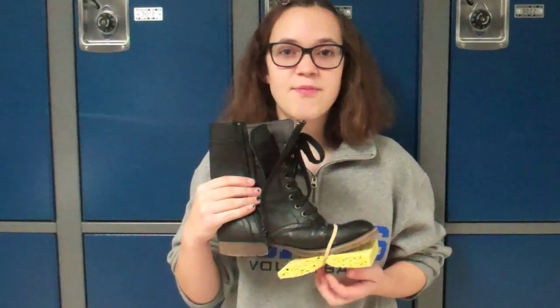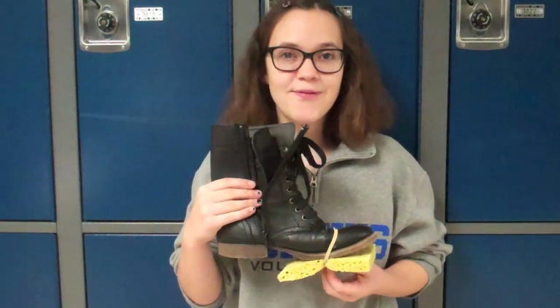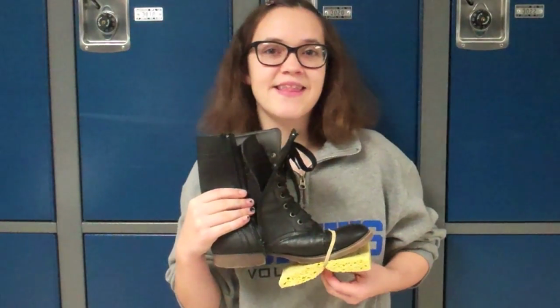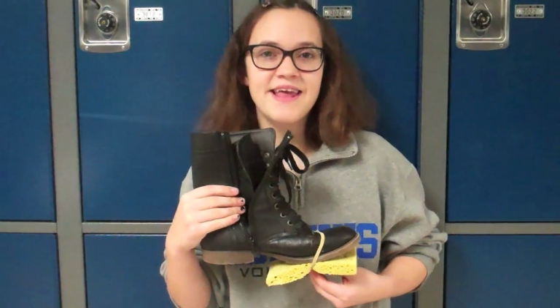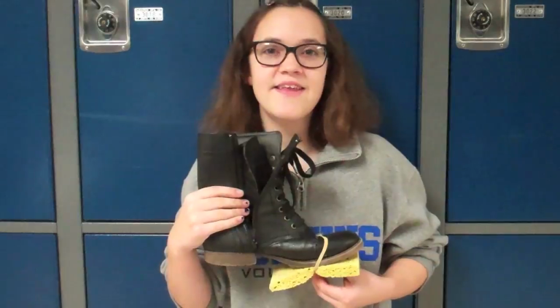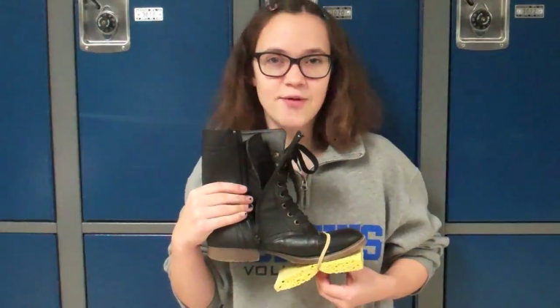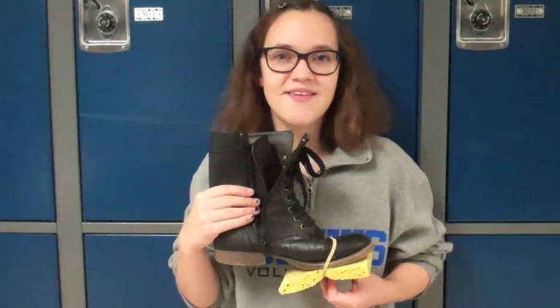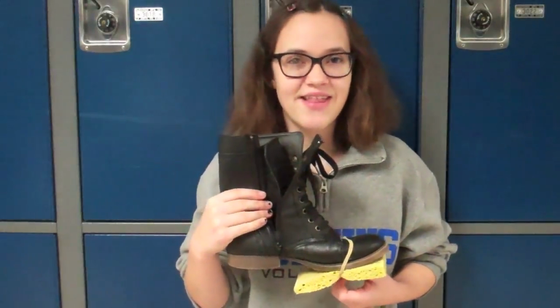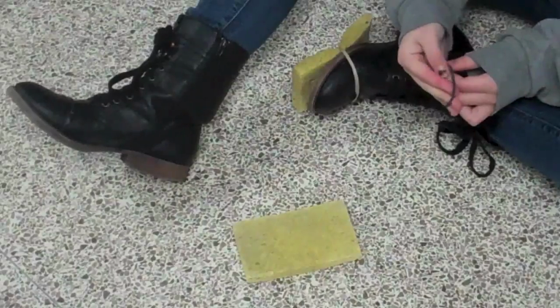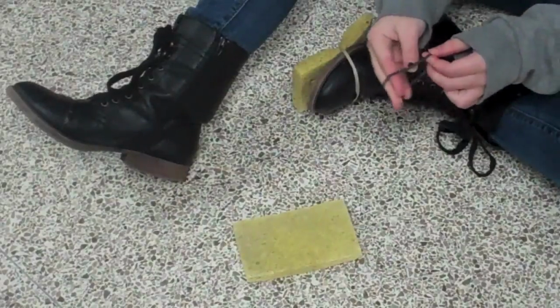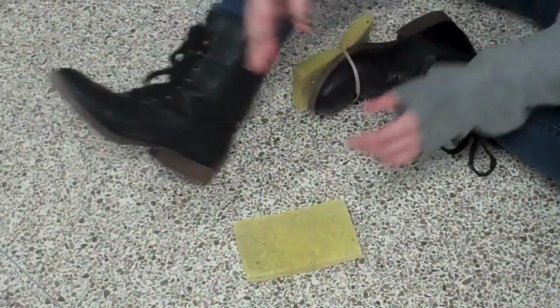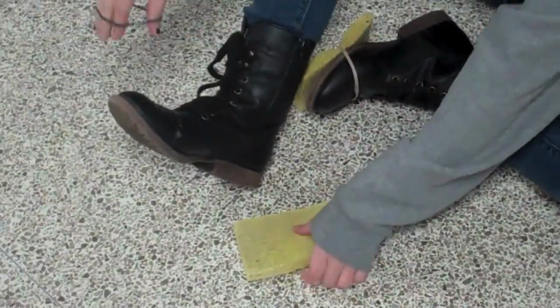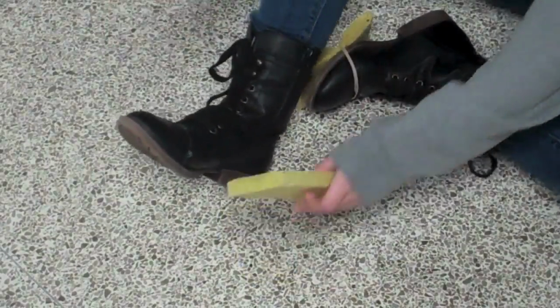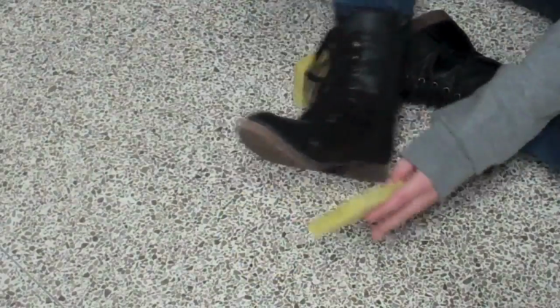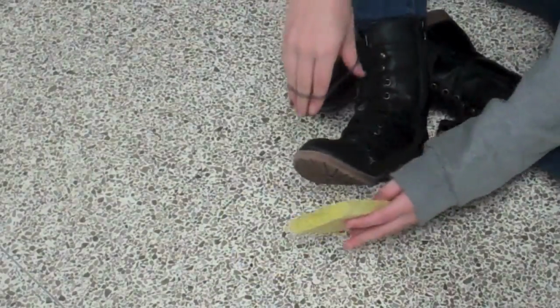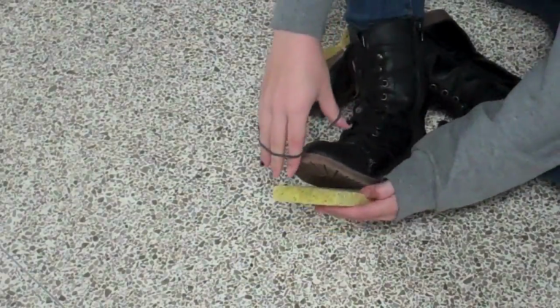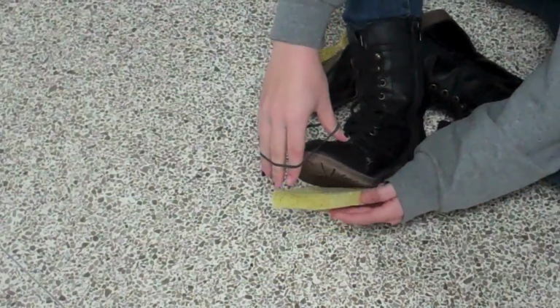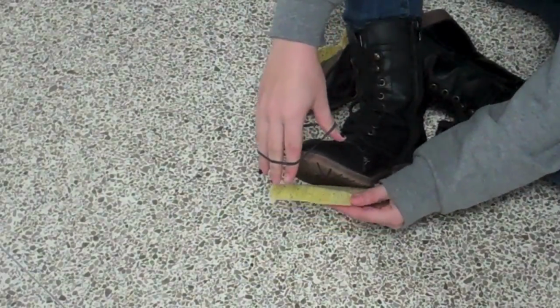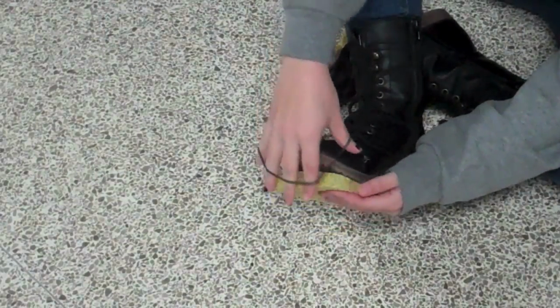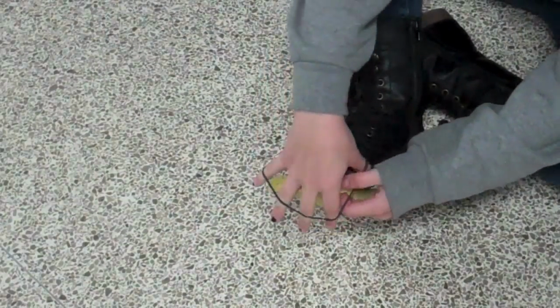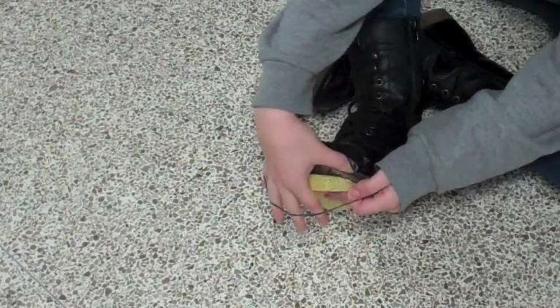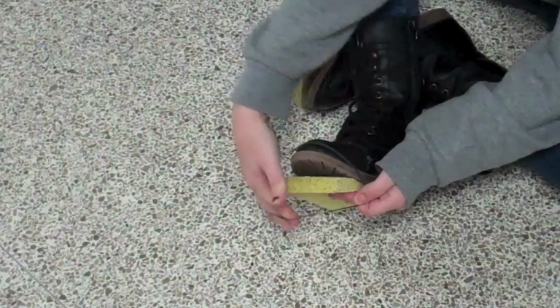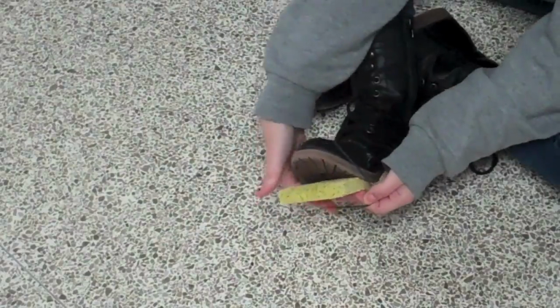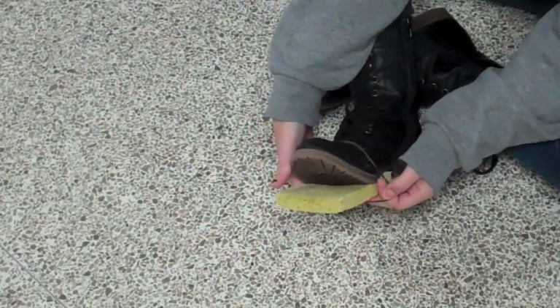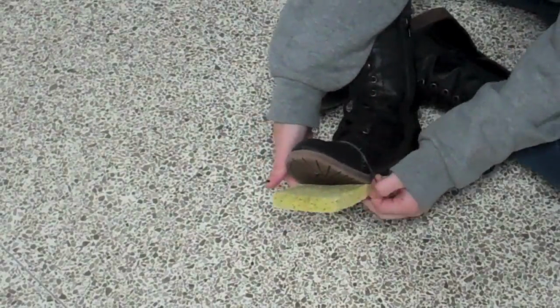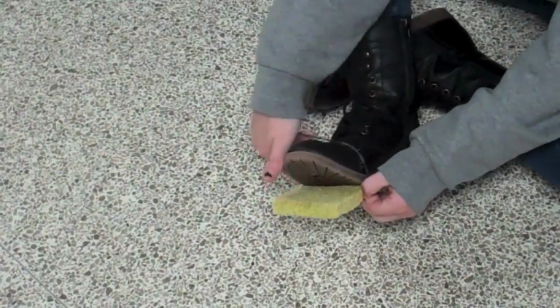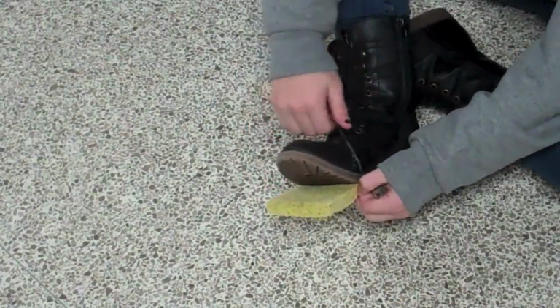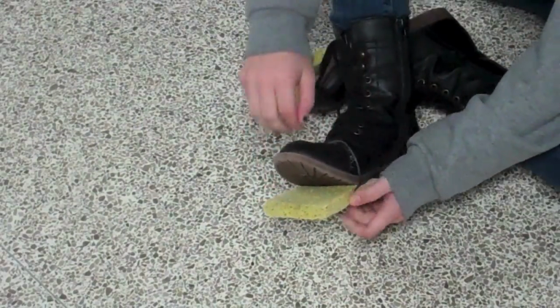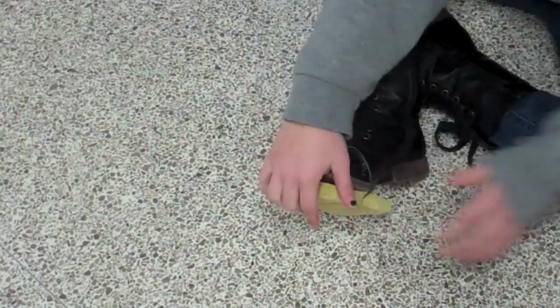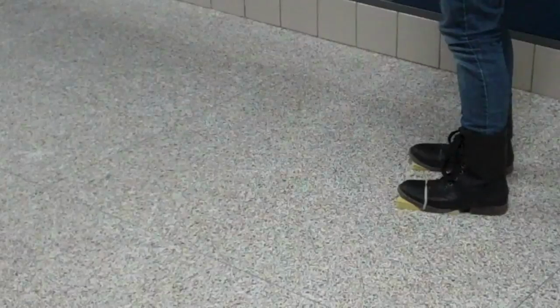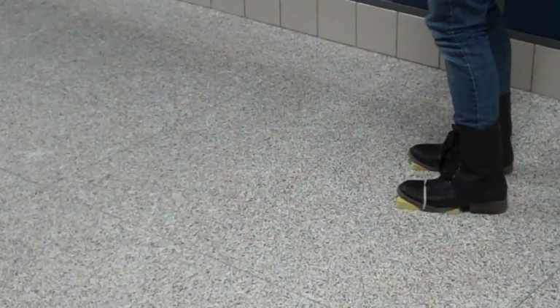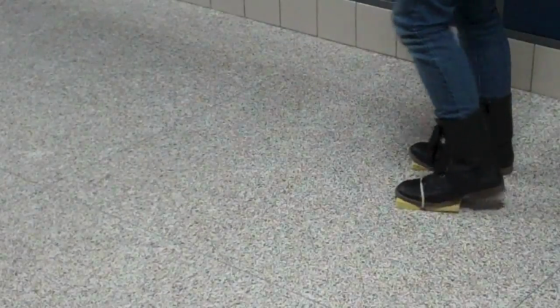Spoot is an easy to use device. You simply strap the Spoot onto your shoes and walk.